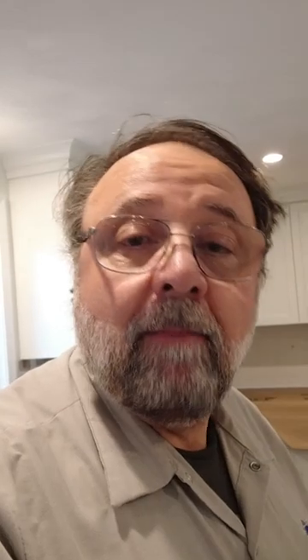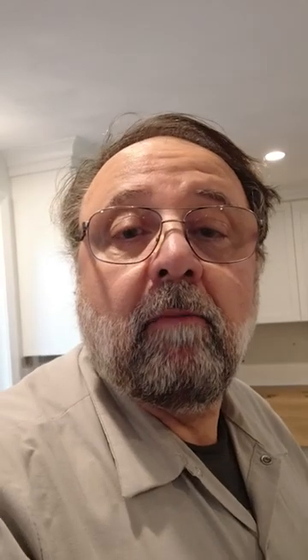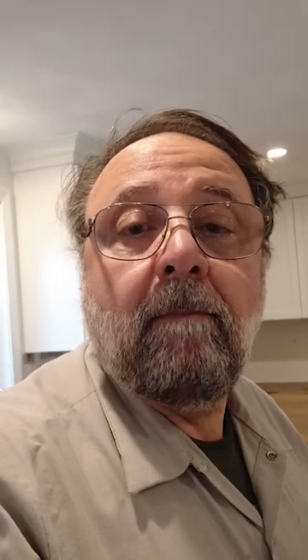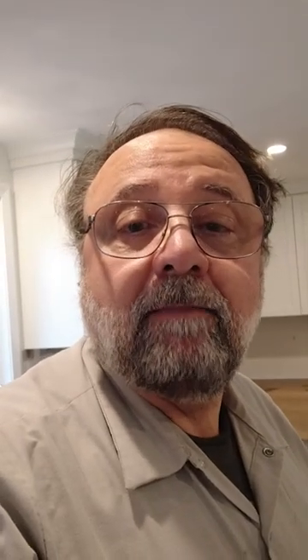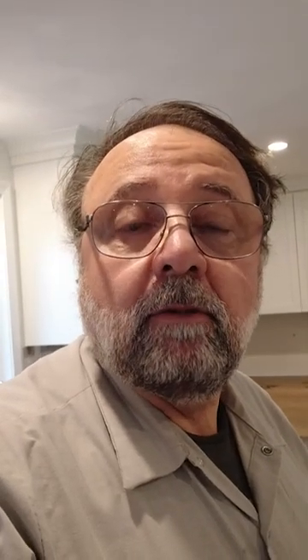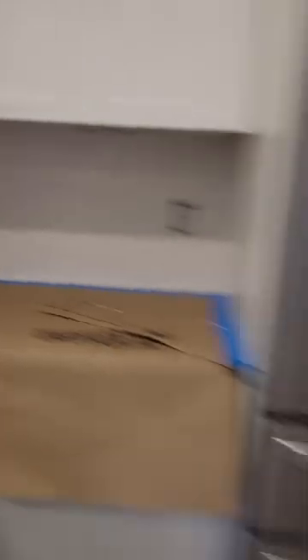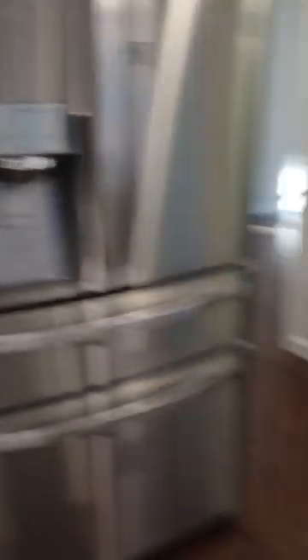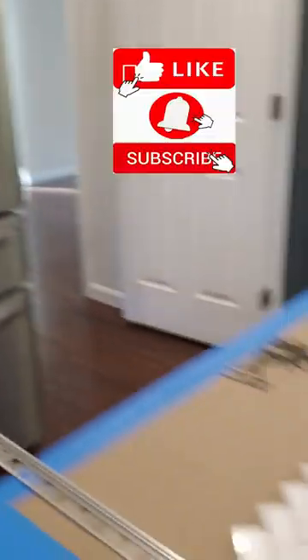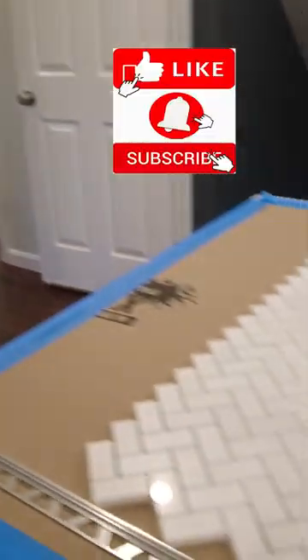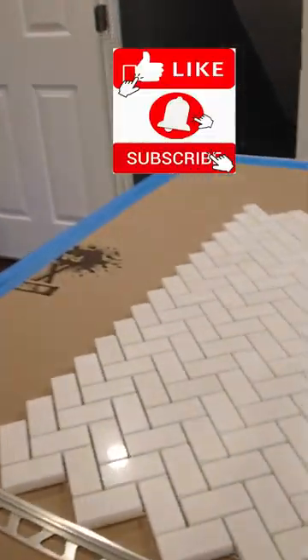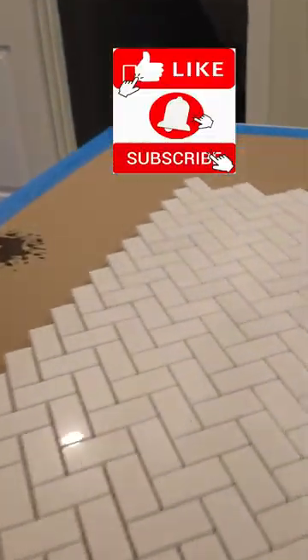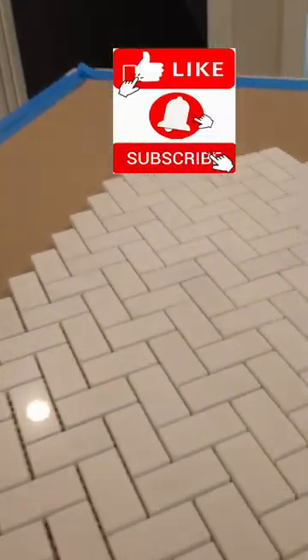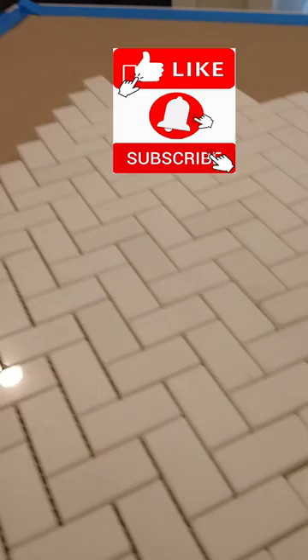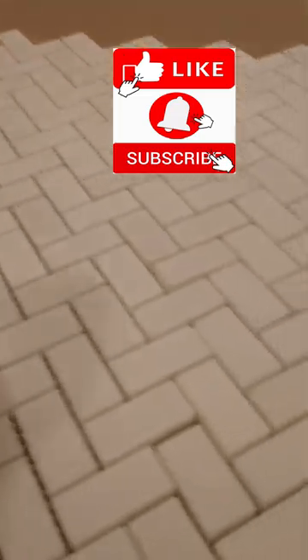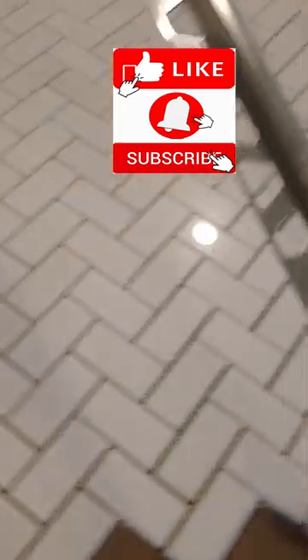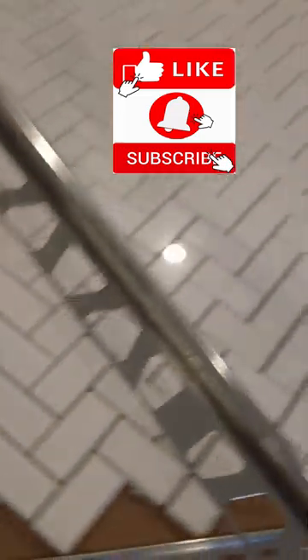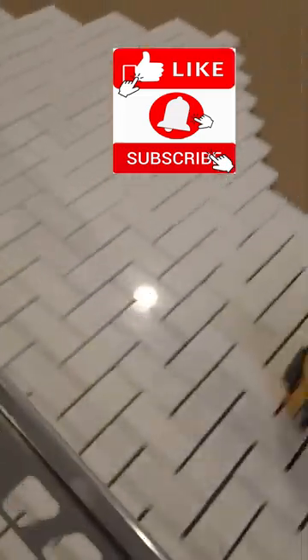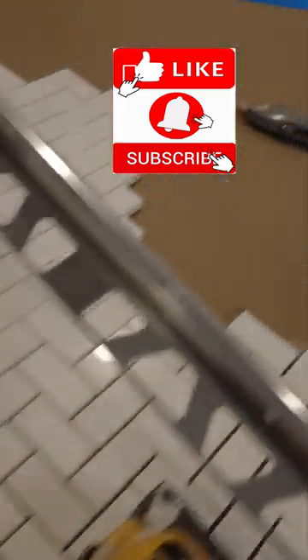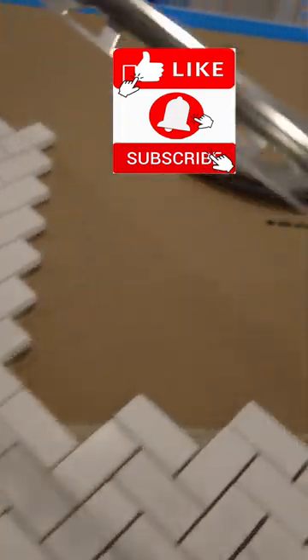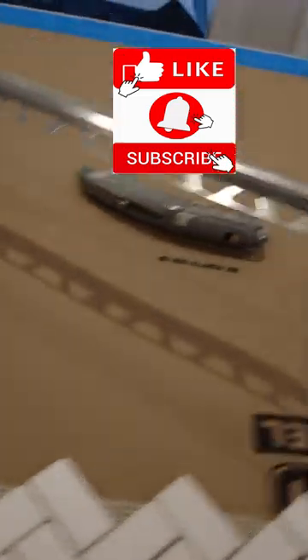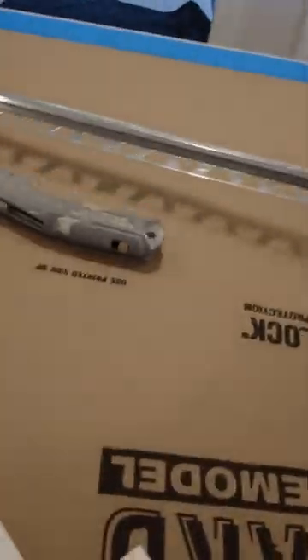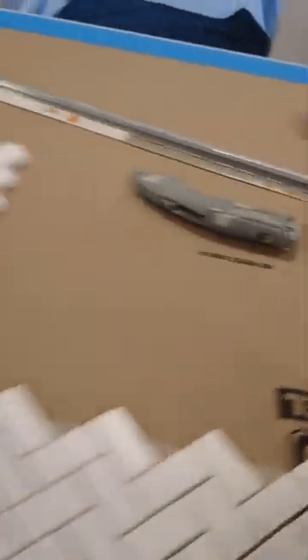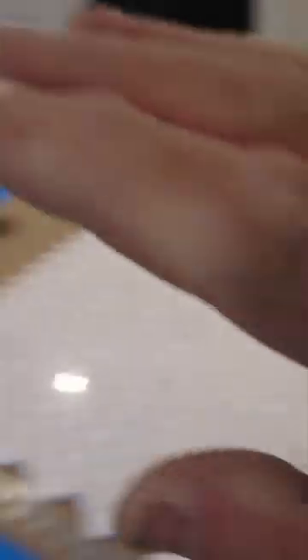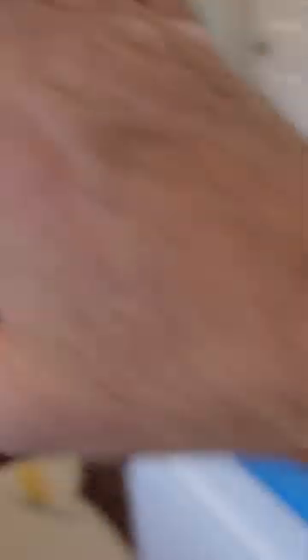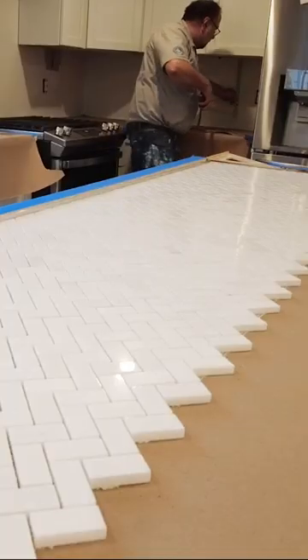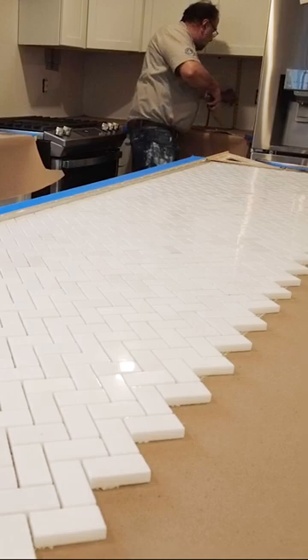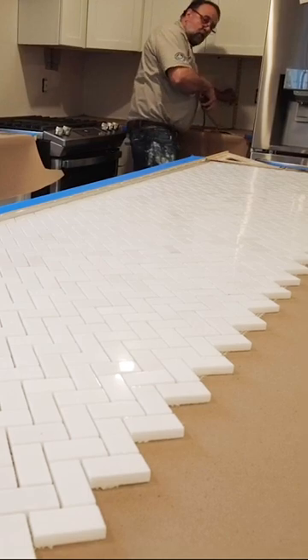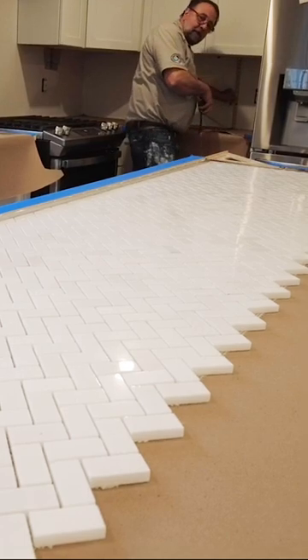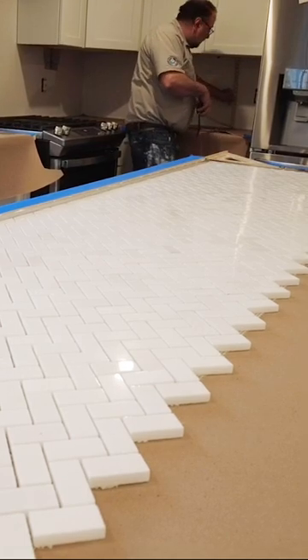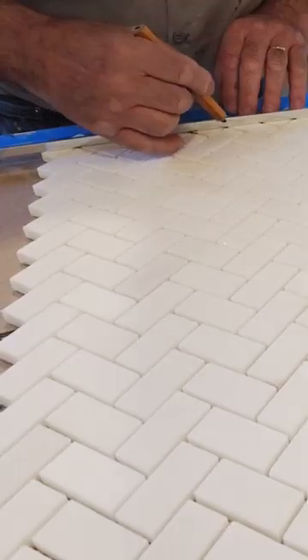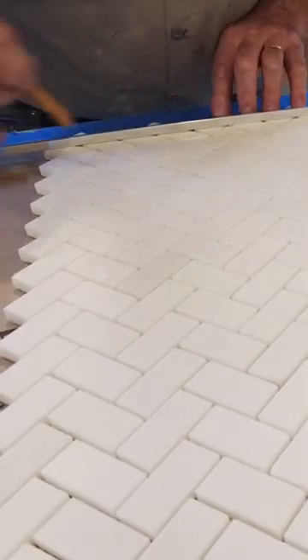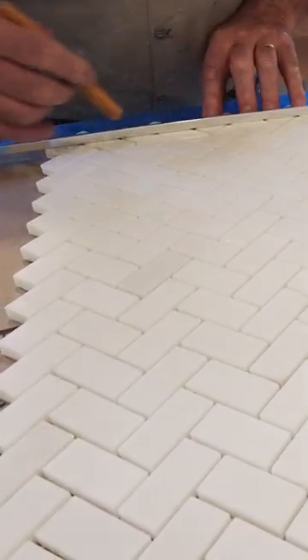Marble herringbone backsplash — laying out the tile and getting ready to install. I'm going to take some measurements and transfer those measurements to the tile. It's just over 18 on that corner there.